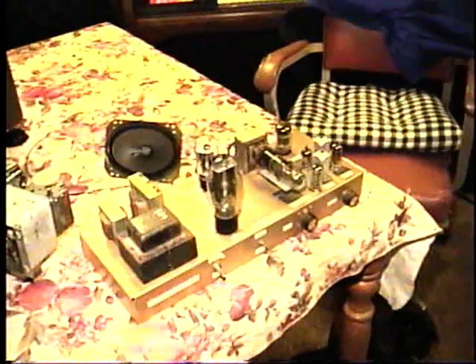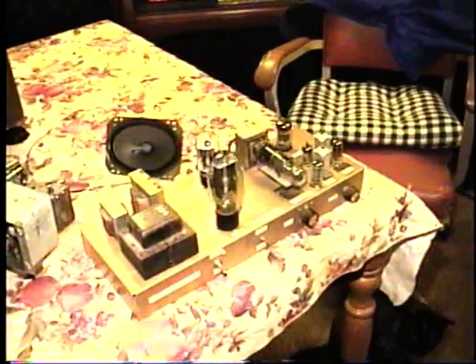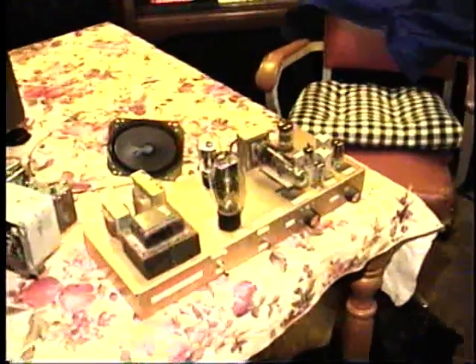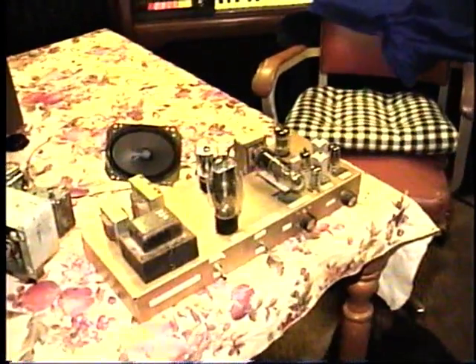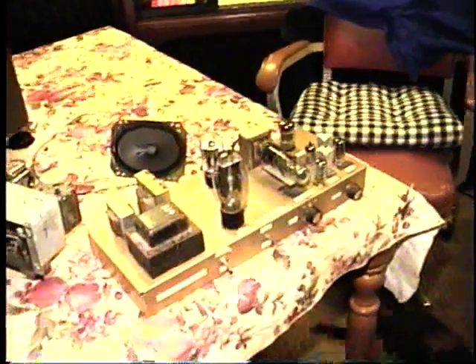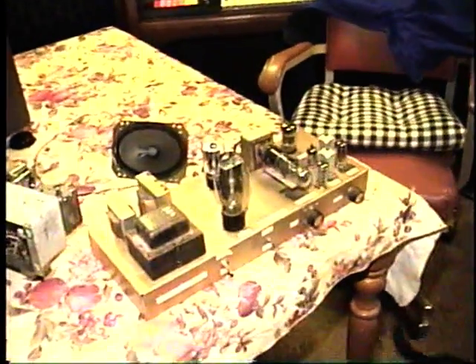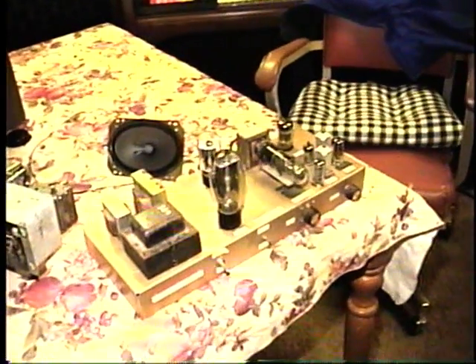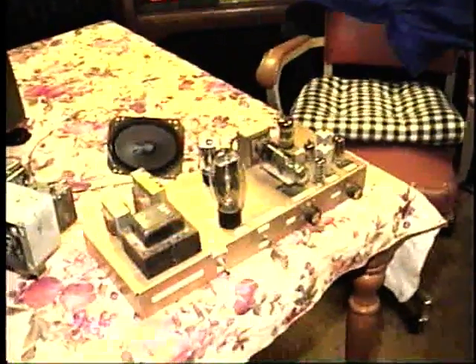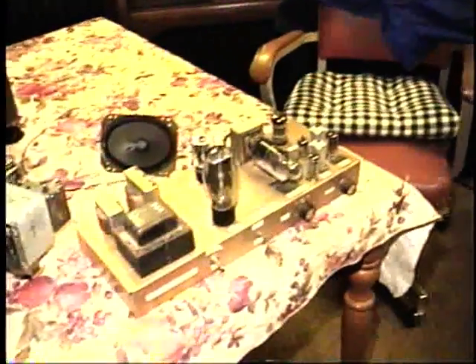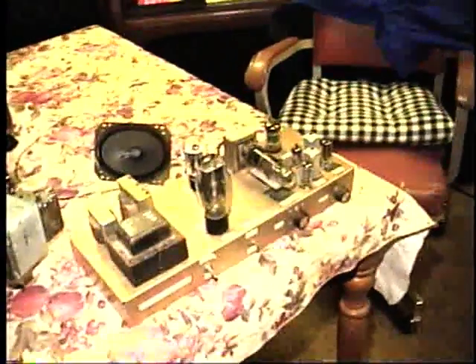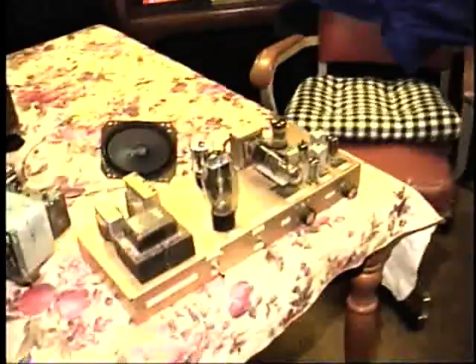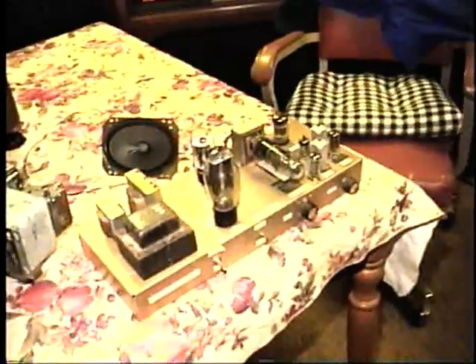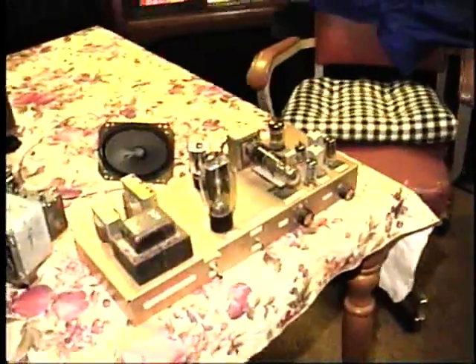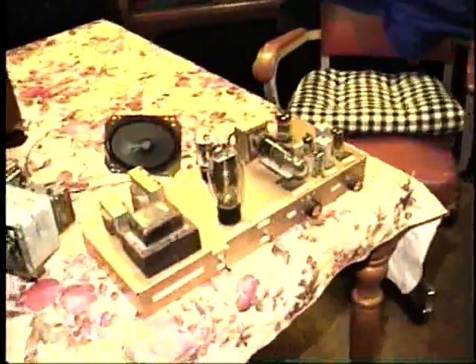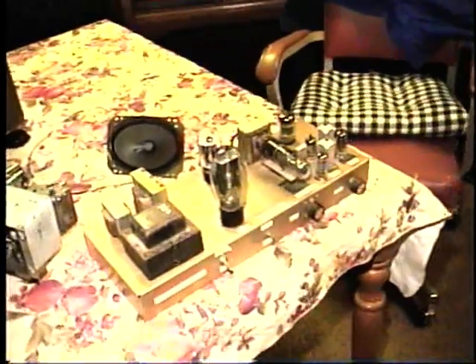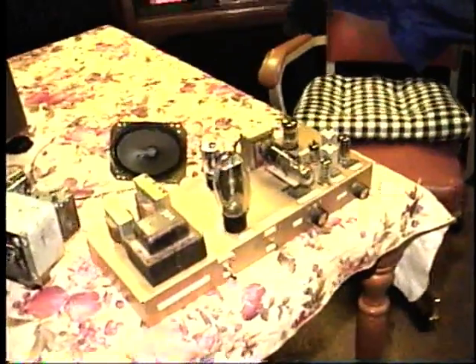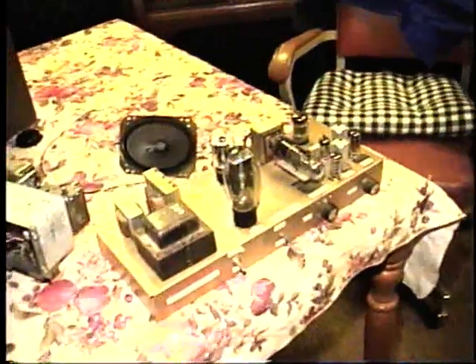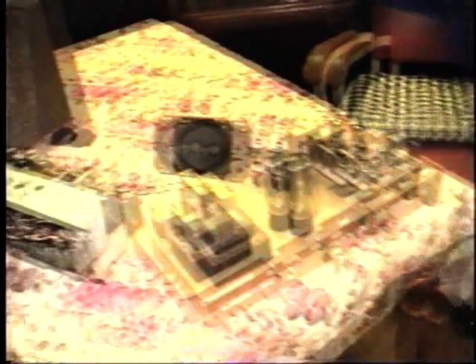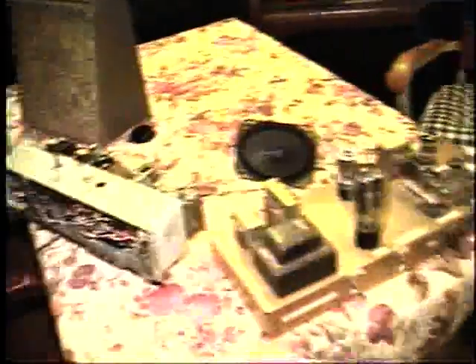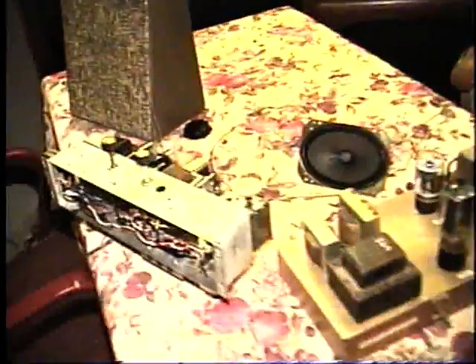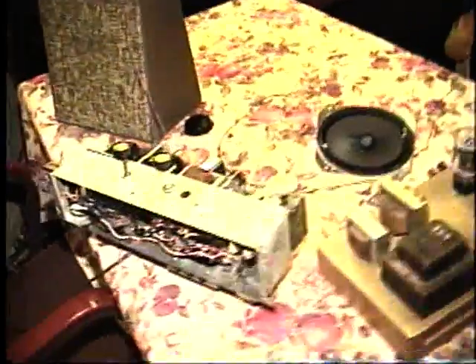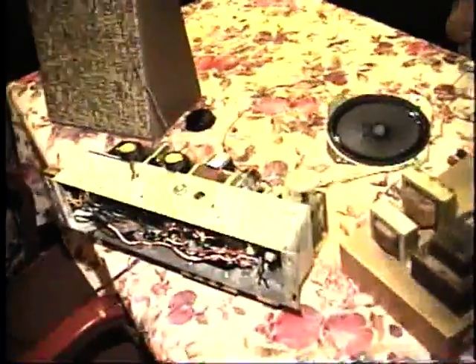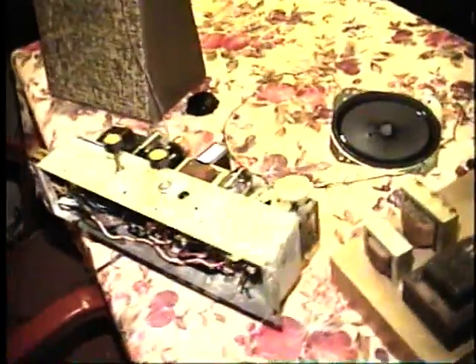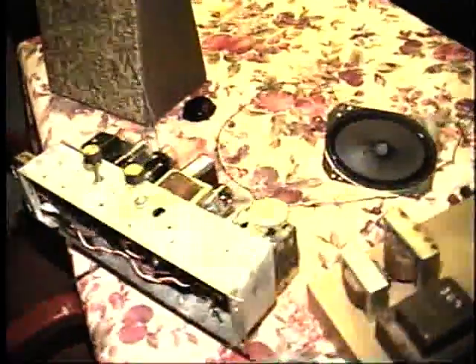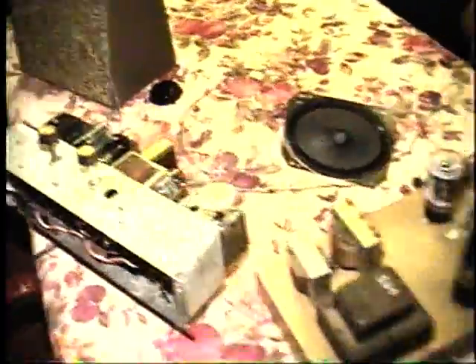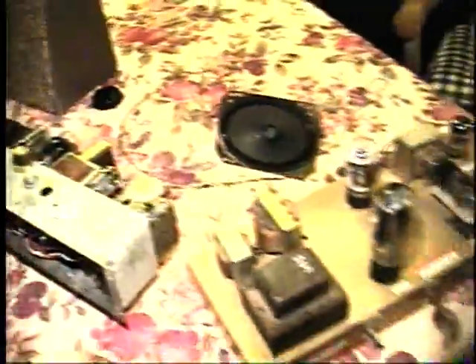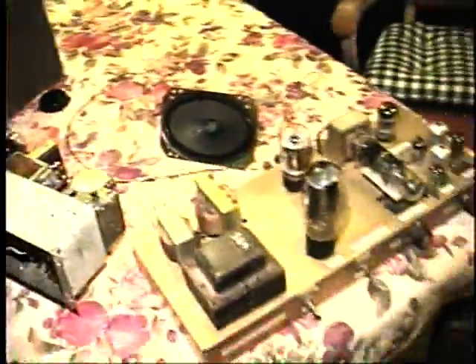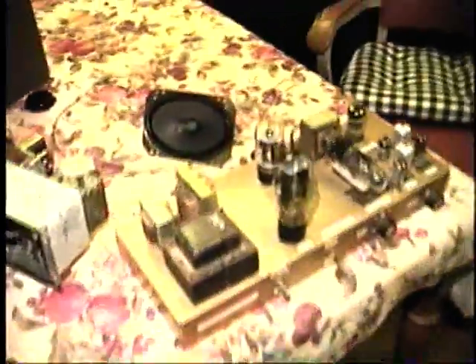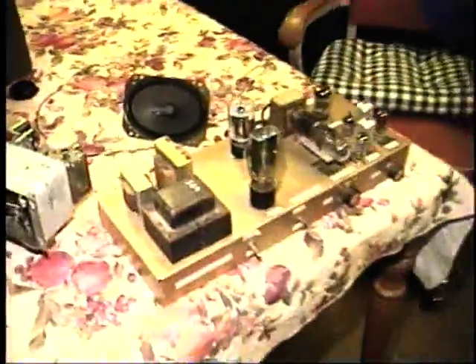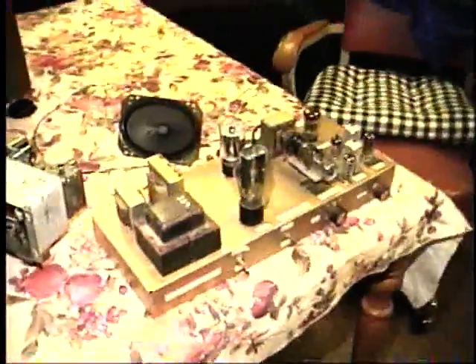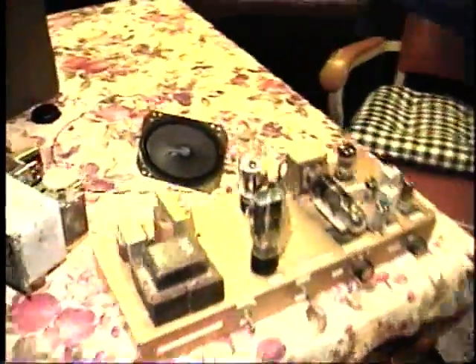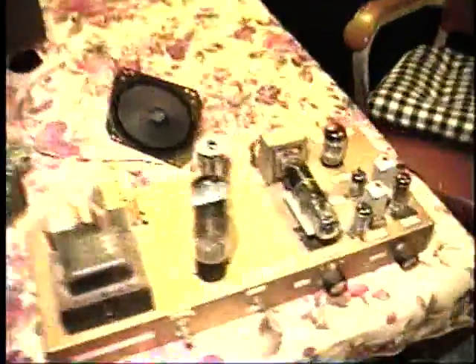This is a homemade AM radio that I made about the same time that I made the homemade FM radio — you can see it over here. I made both of these in 2001.